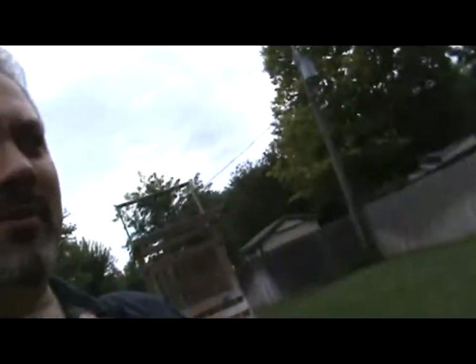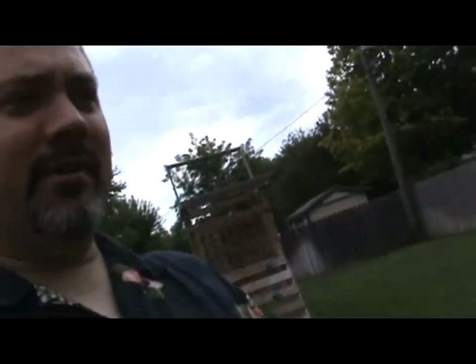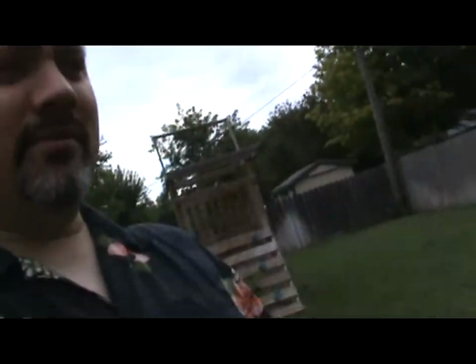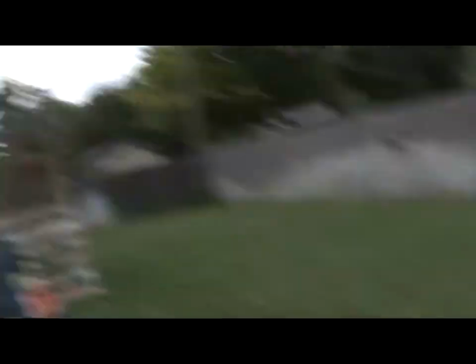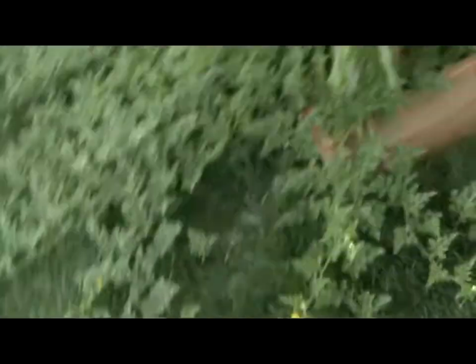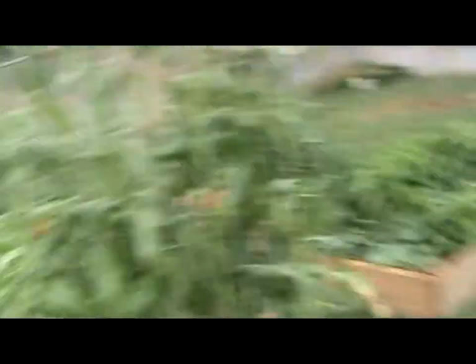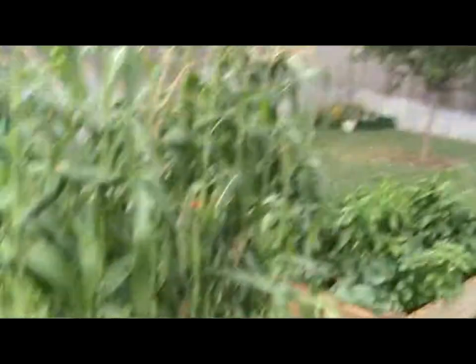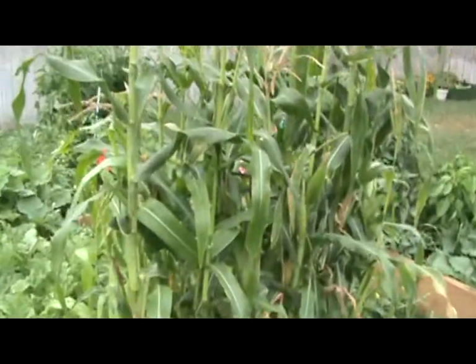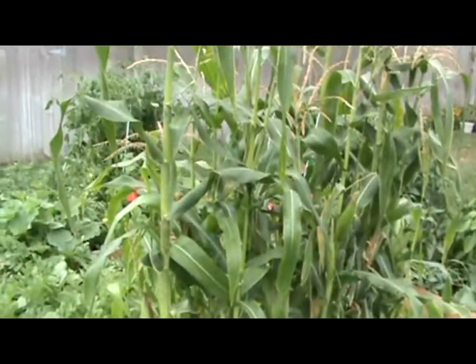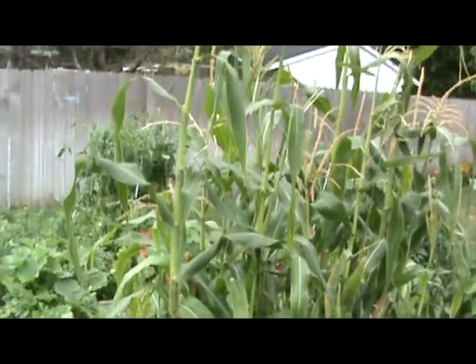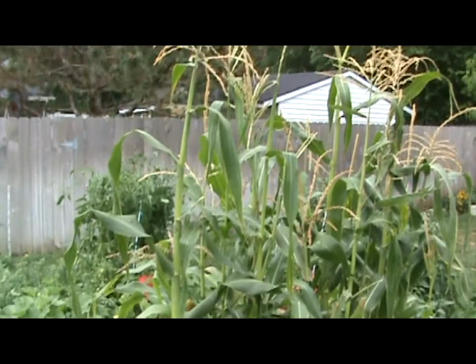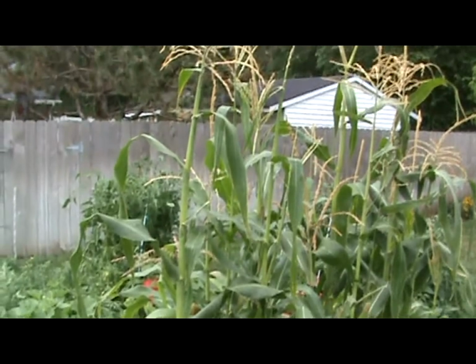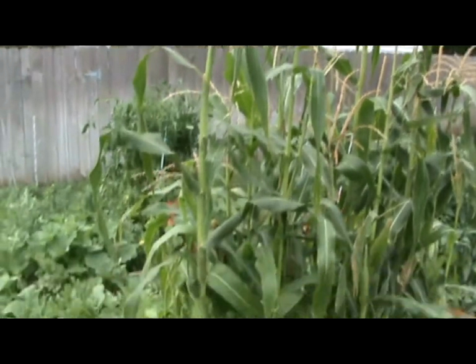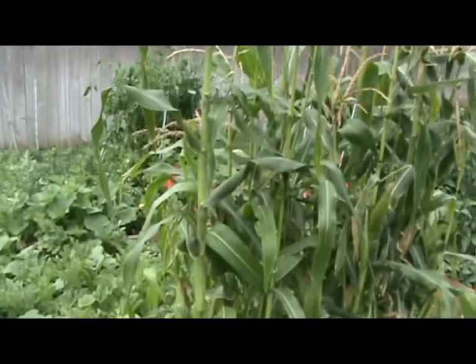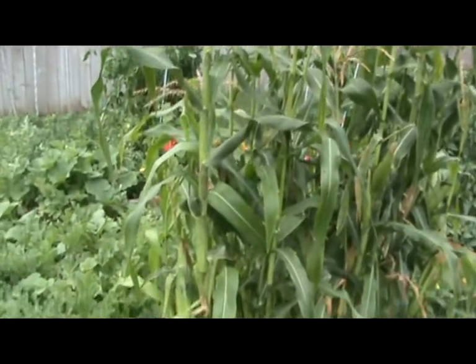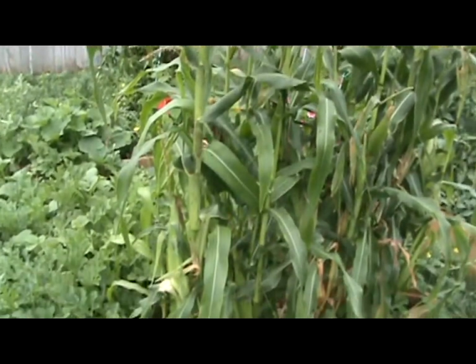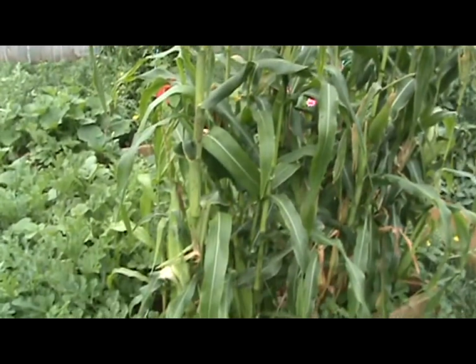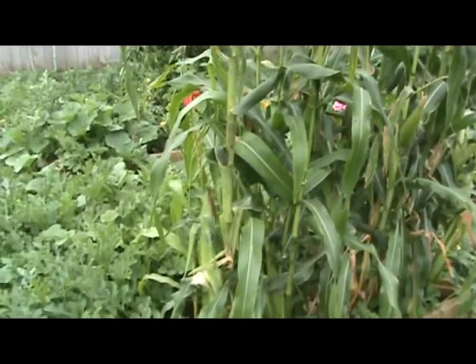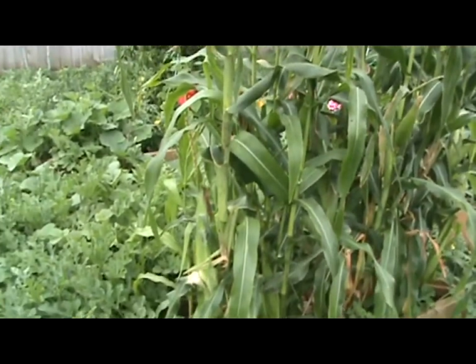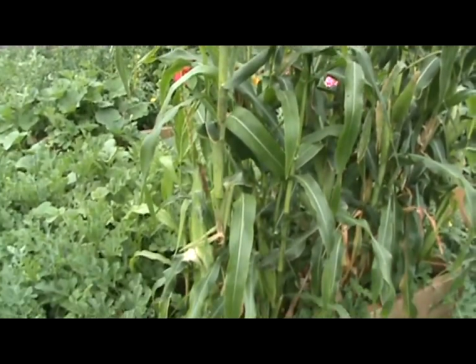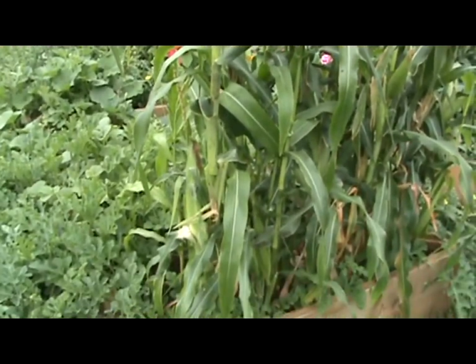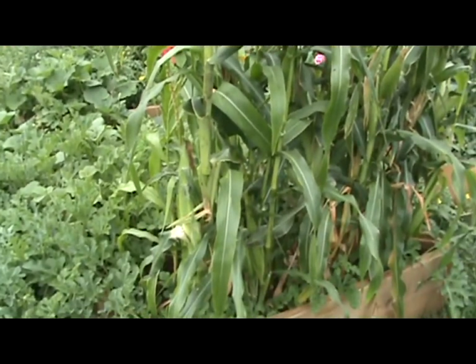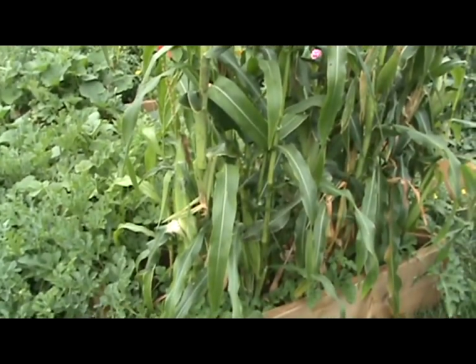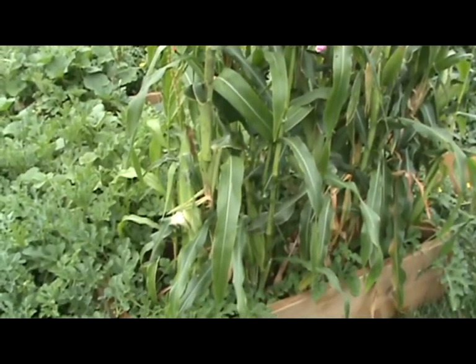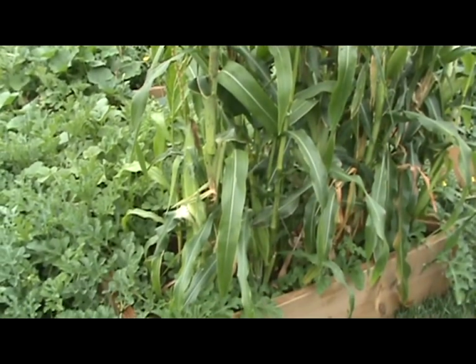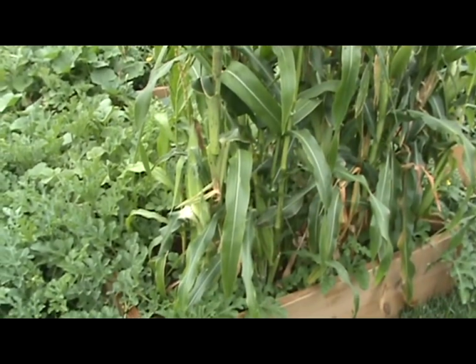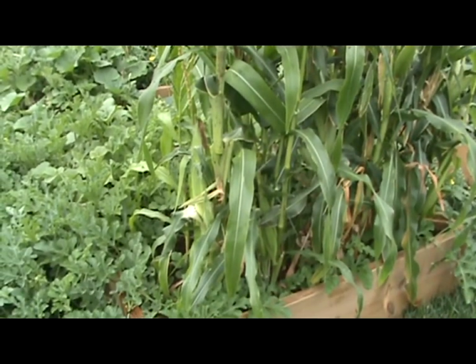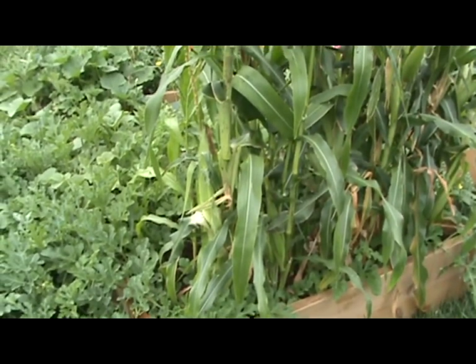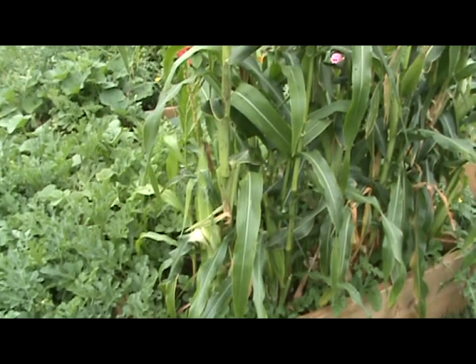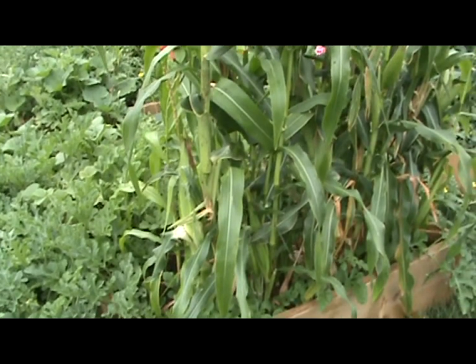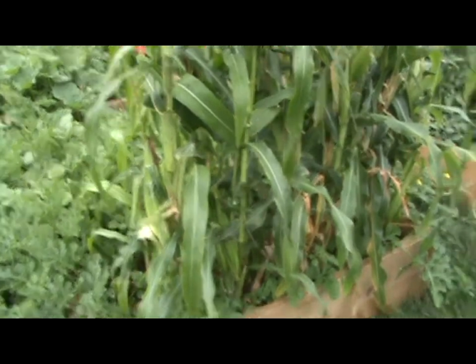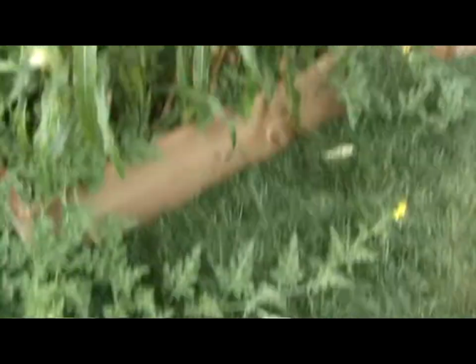We're going to come out here and pick some corn. Some of it has gone a little further than it should, and the bugs ate it. So we're going to pick some here and on the side of the house.